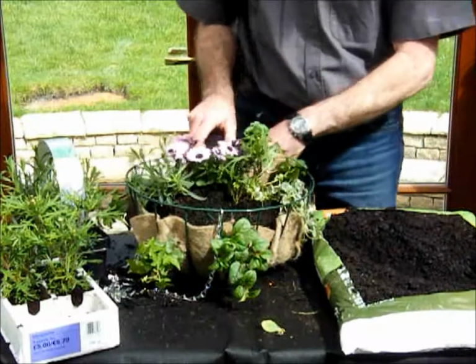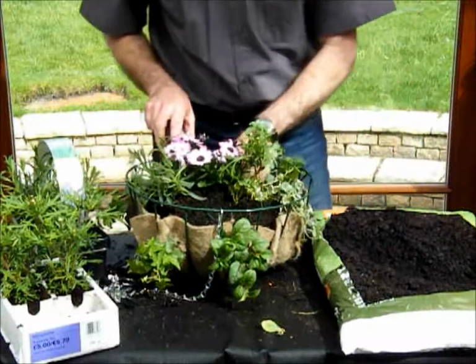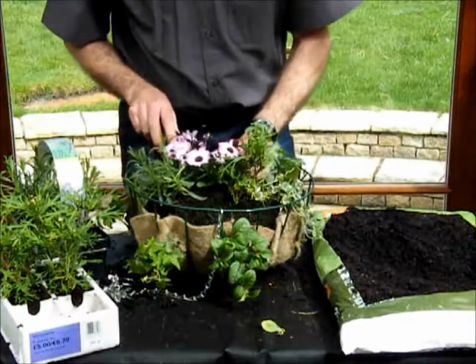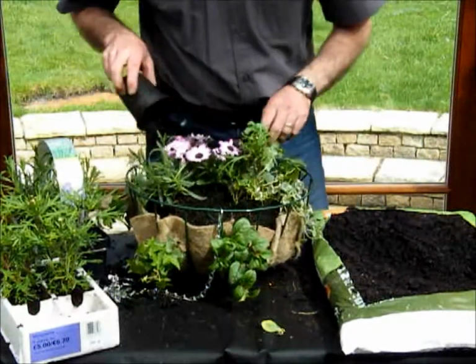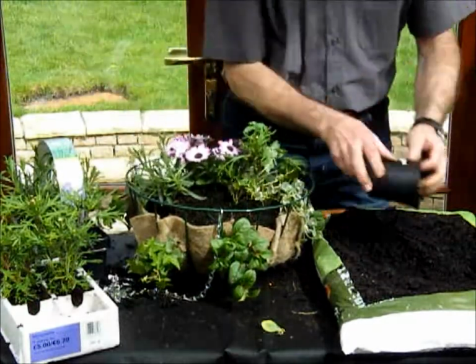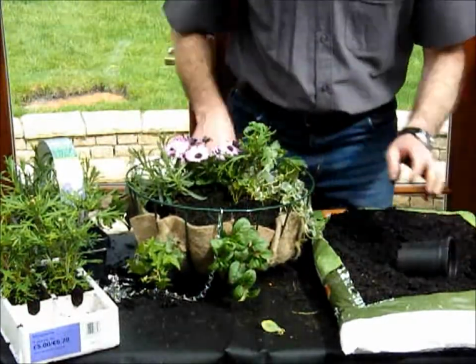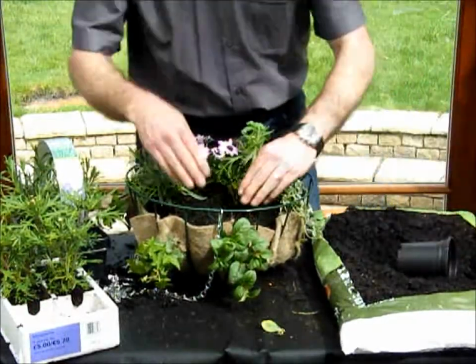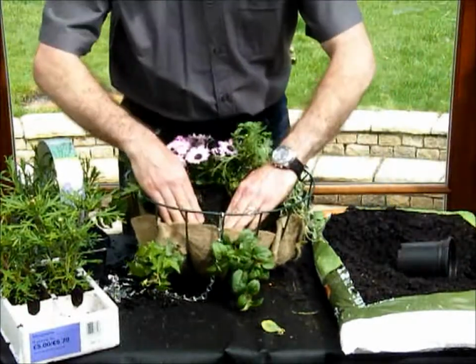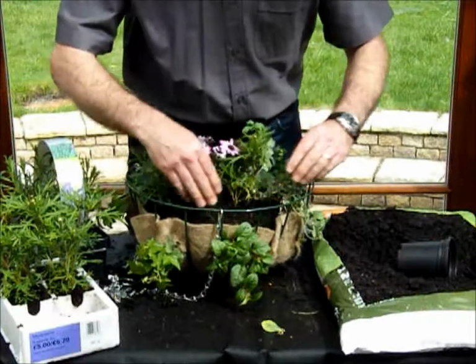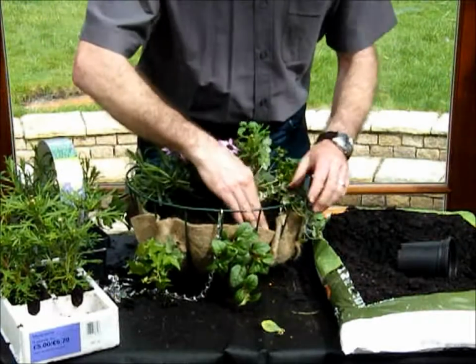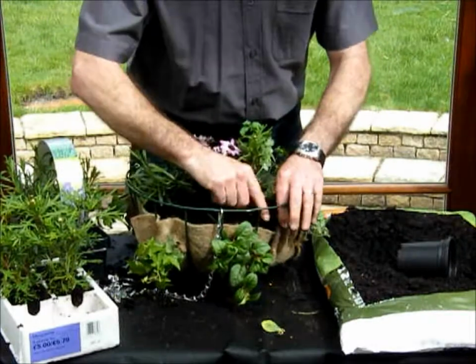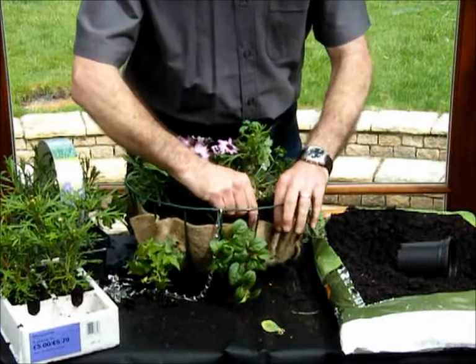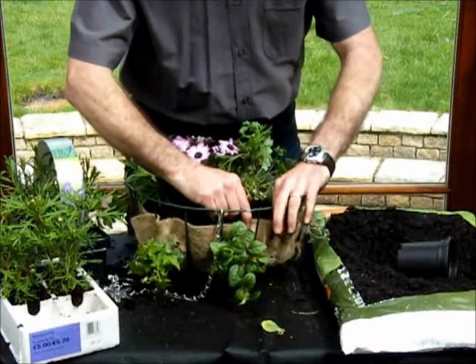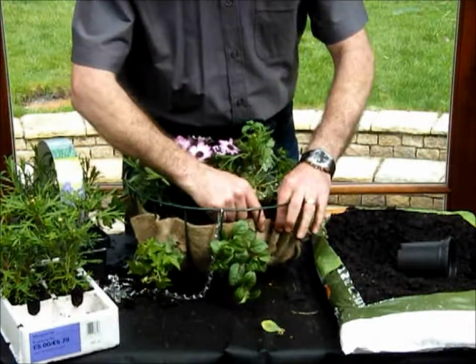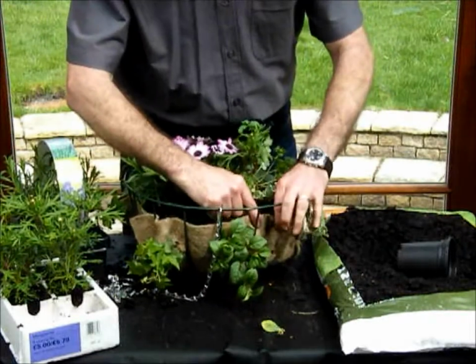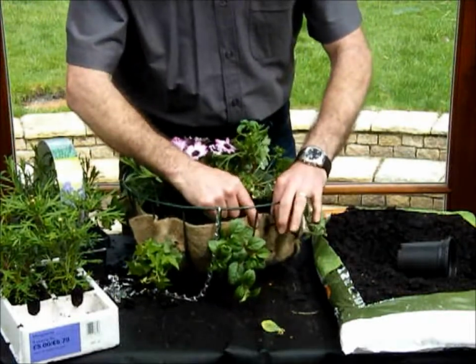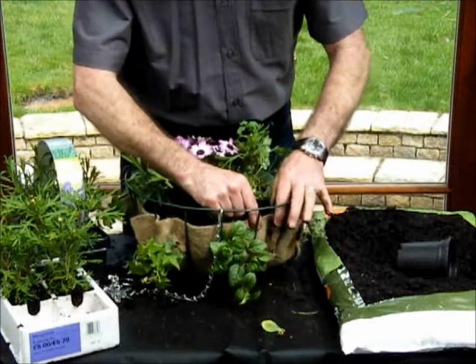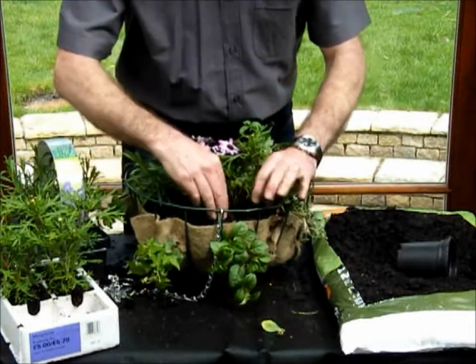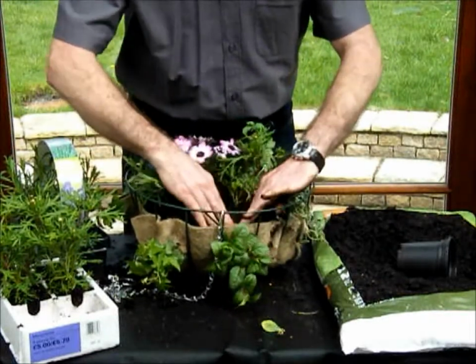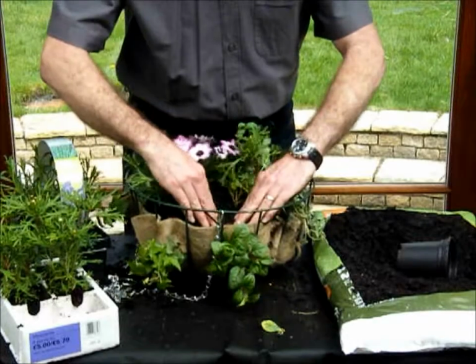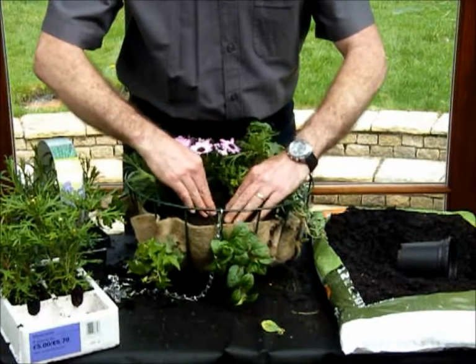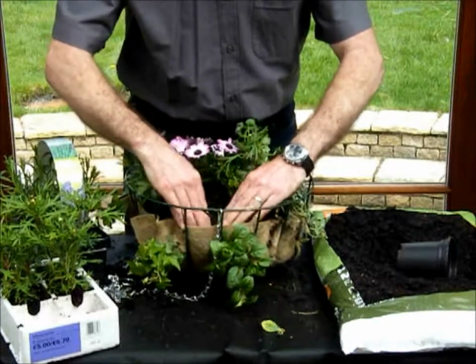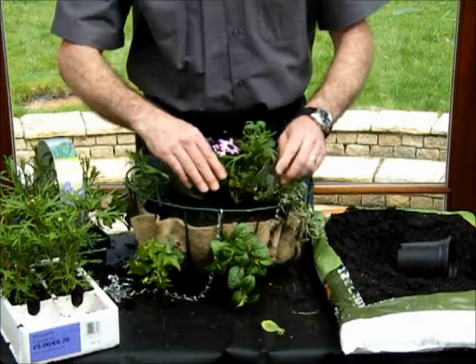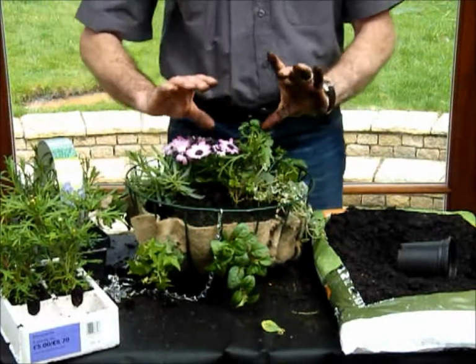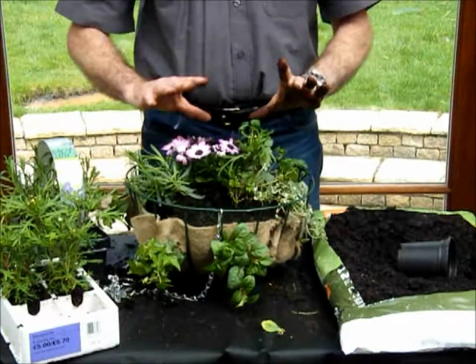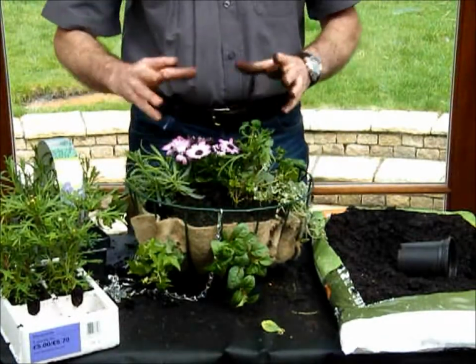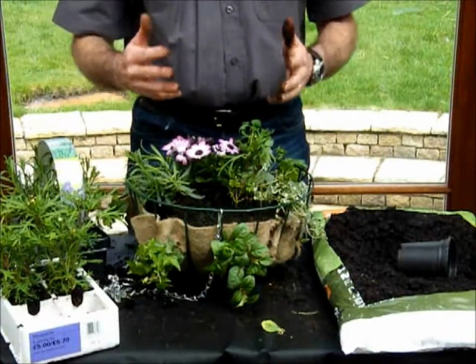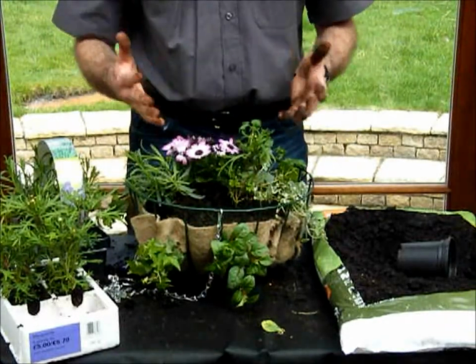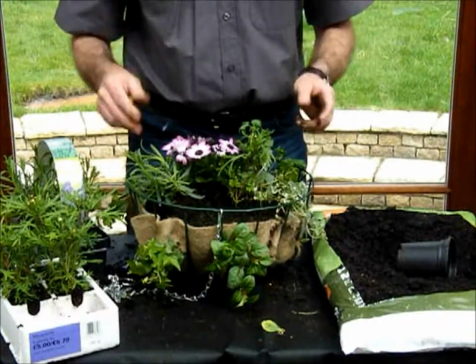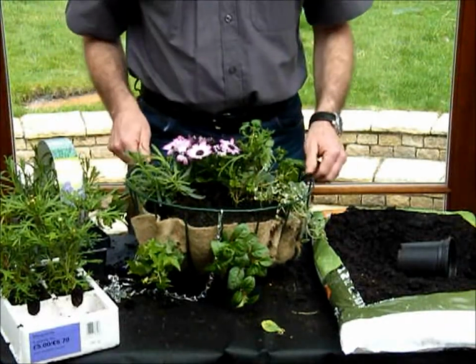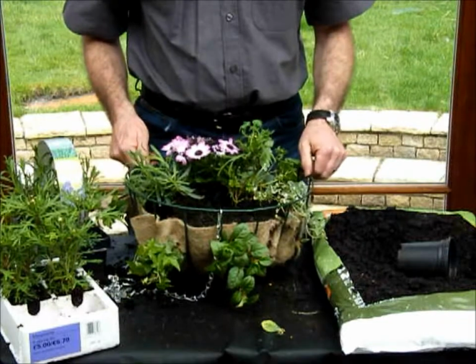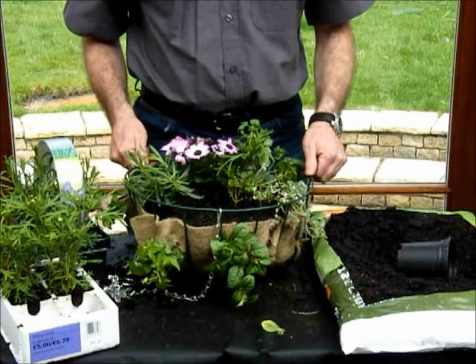Because if there are any gaps, that means there'll be air which can dry the roots out and kill them. Fill the basket up until it's just at the top of where the liner is. When we water this, it will expand quite a bit with the gel, so it's important to leave a little bit of a gap at the top.